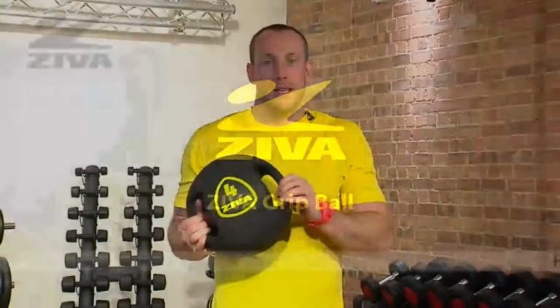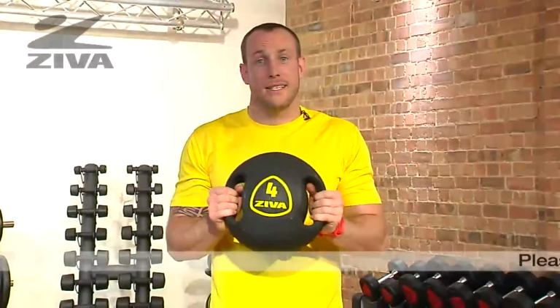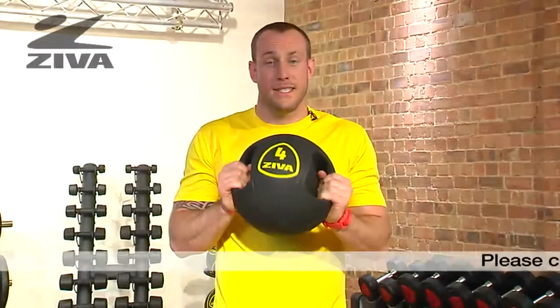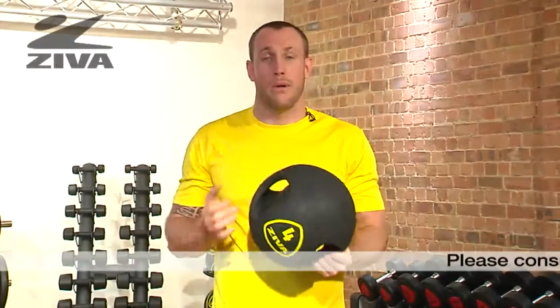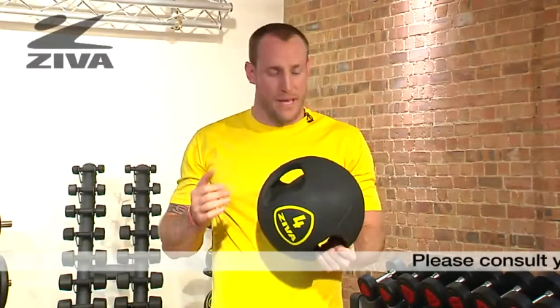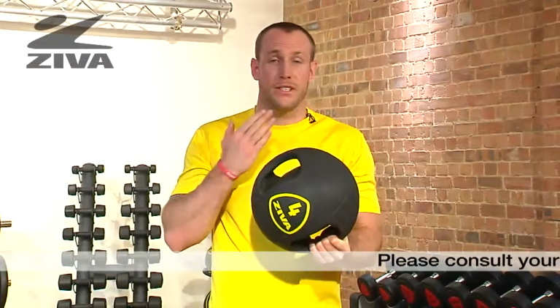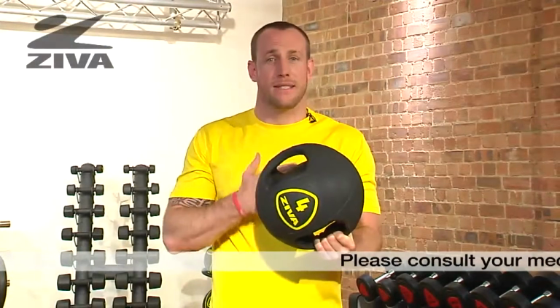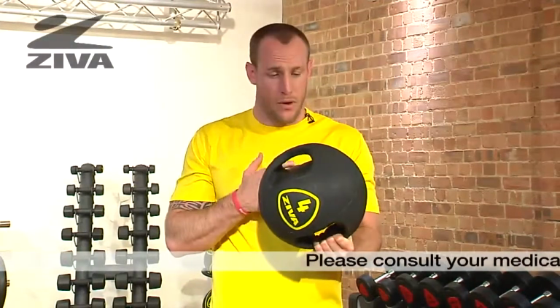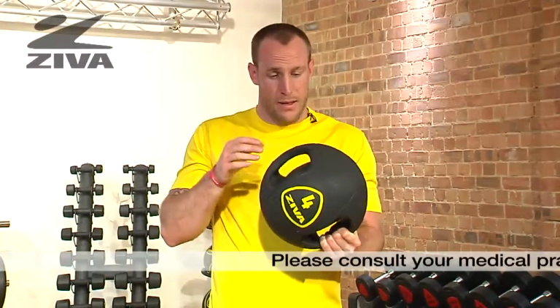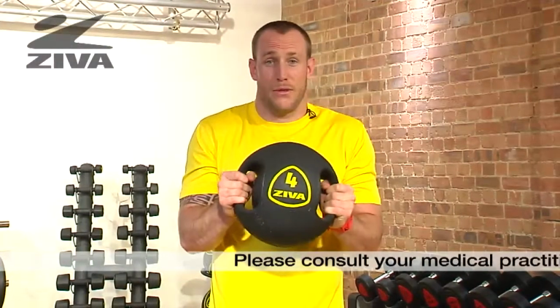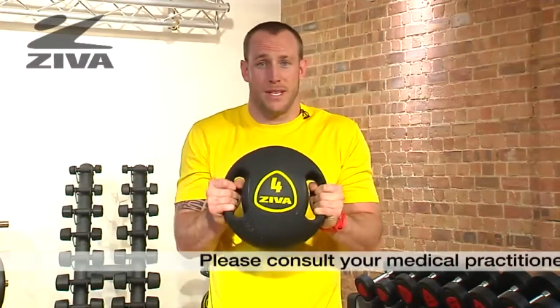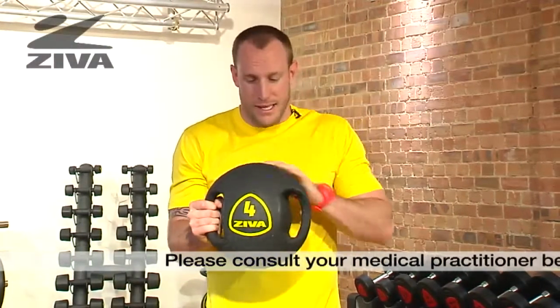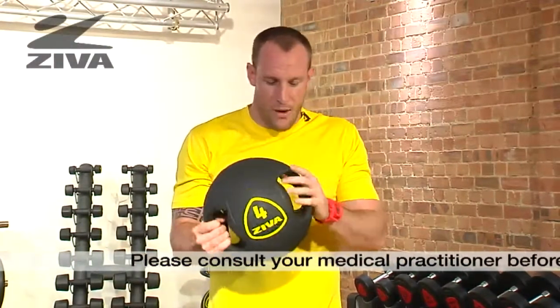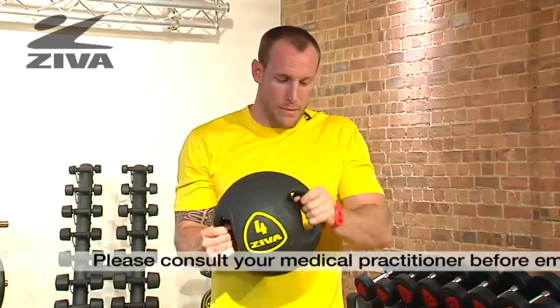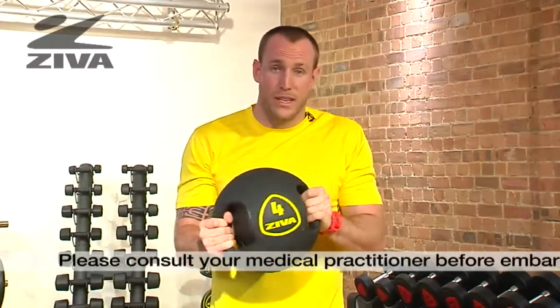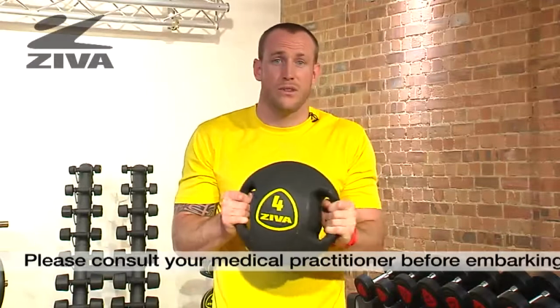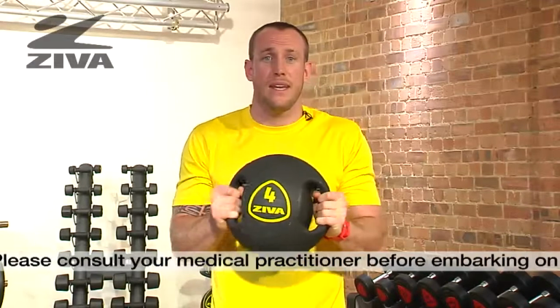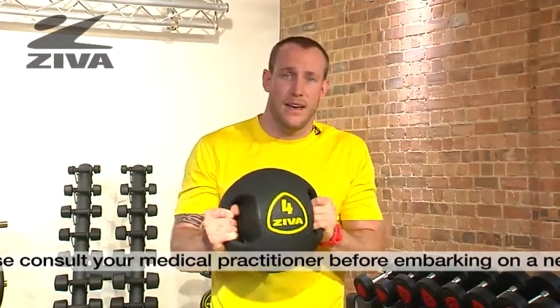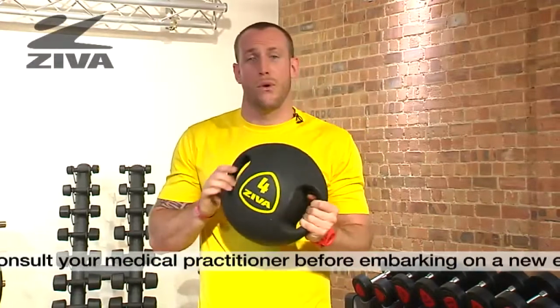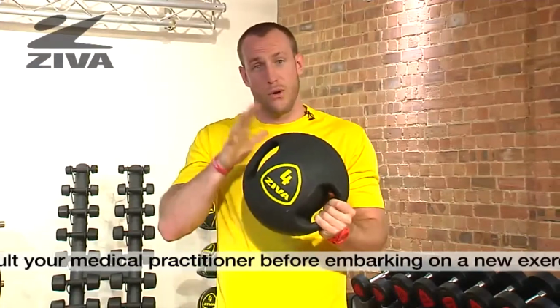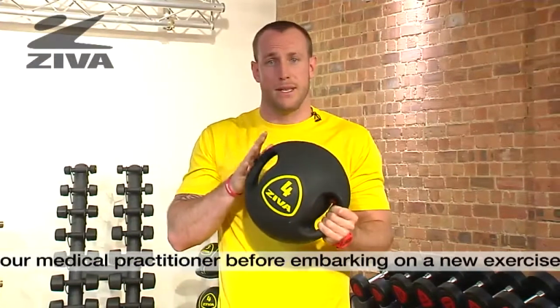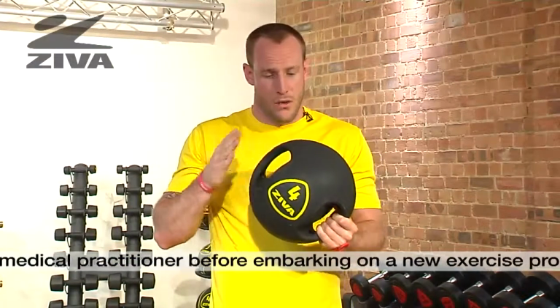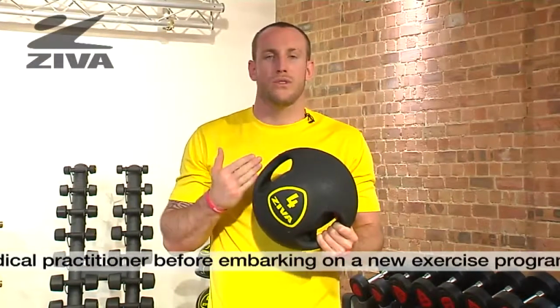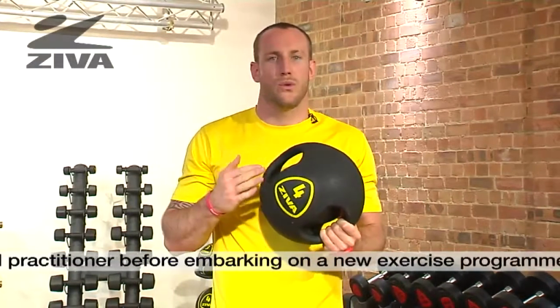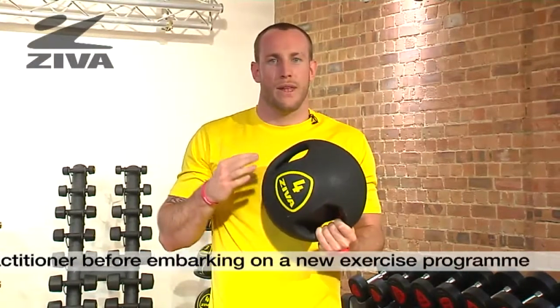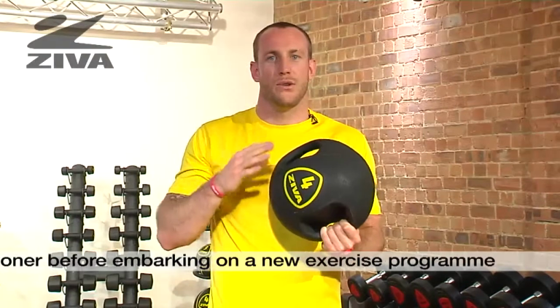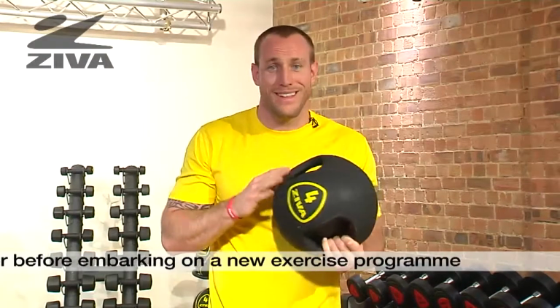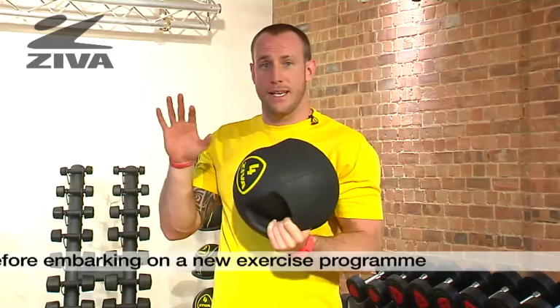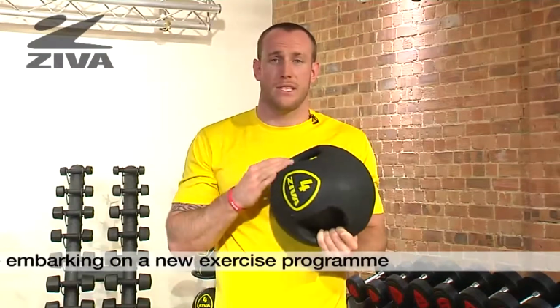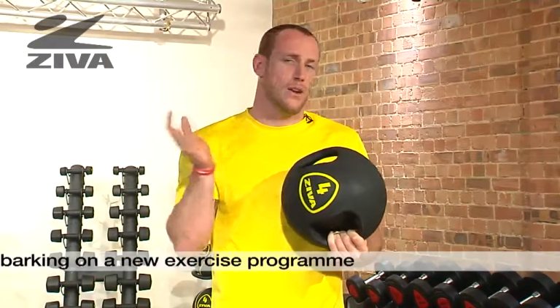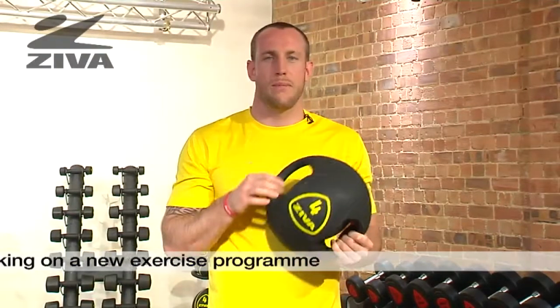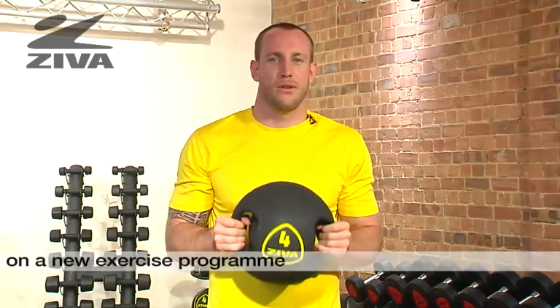This is the Ziva Grip Ball. It's essentially a medicine ball, but with grips. The entire ball is rubber, including the handle, so that it can give and fold to your movements. We're going to use this tool to authentically challenge the body in all three planes of motion.